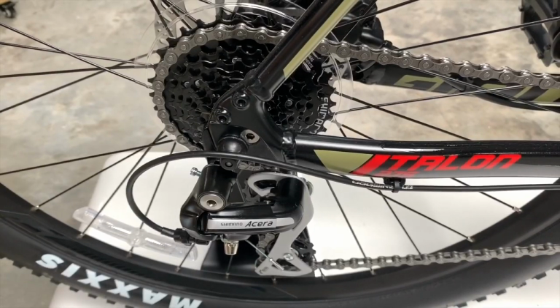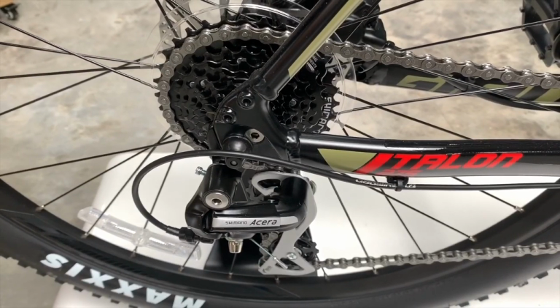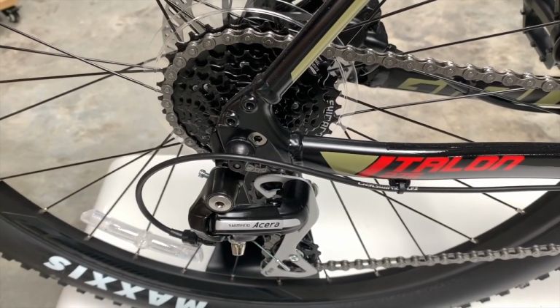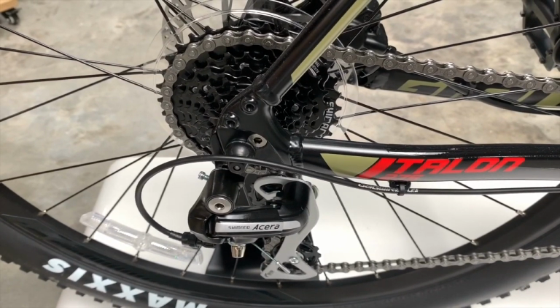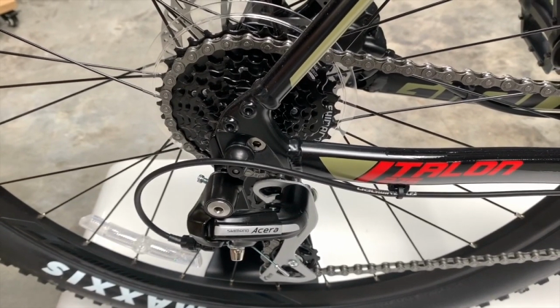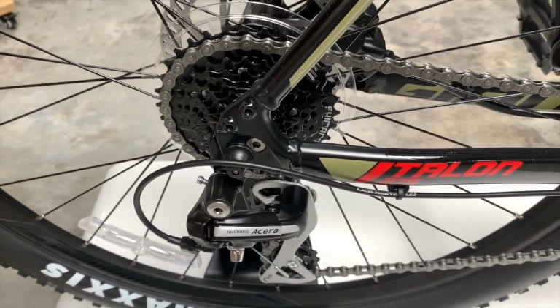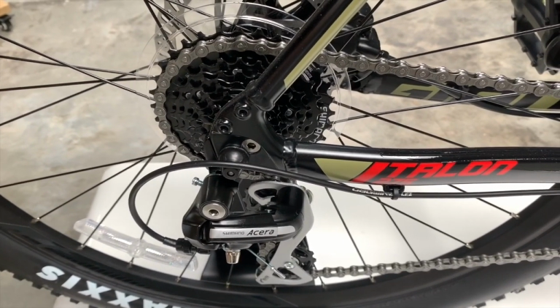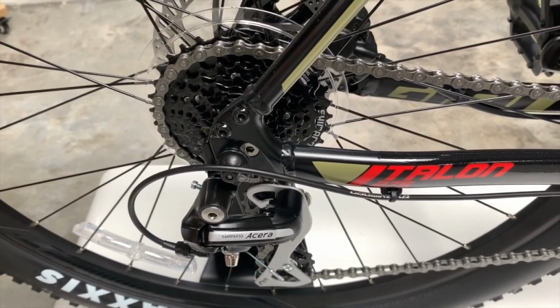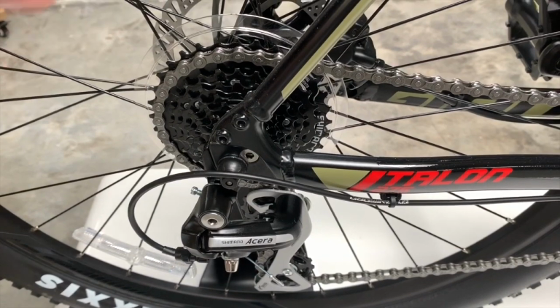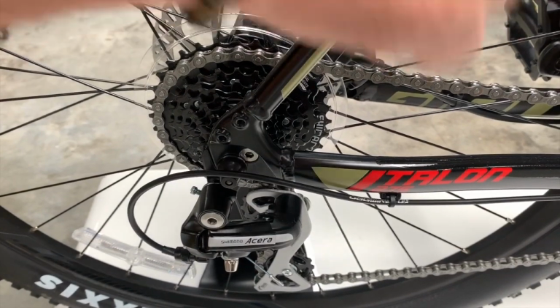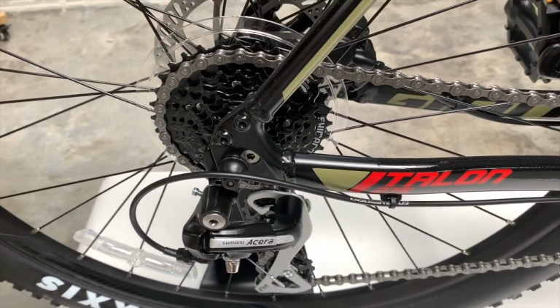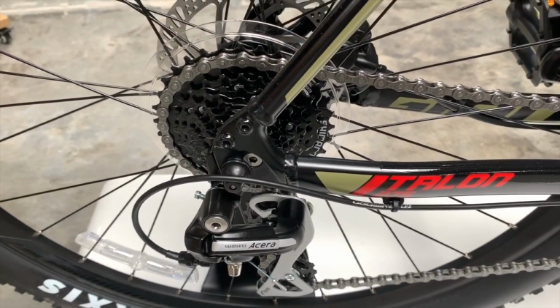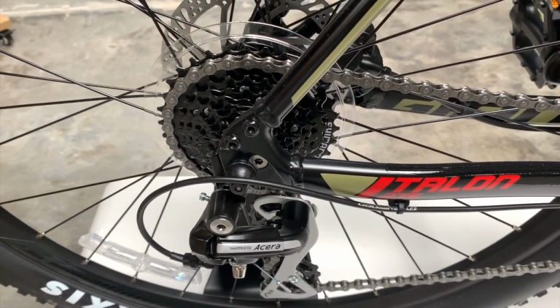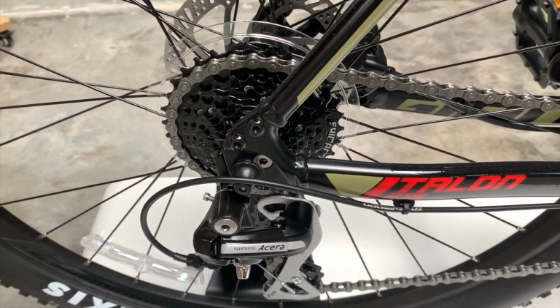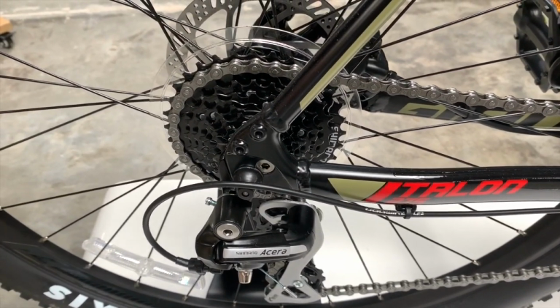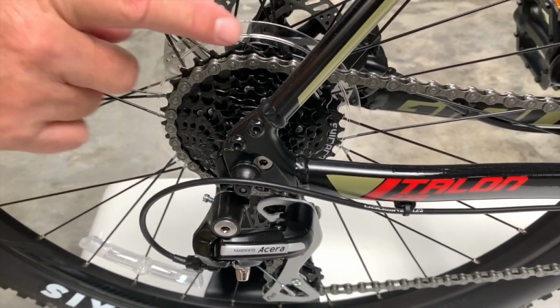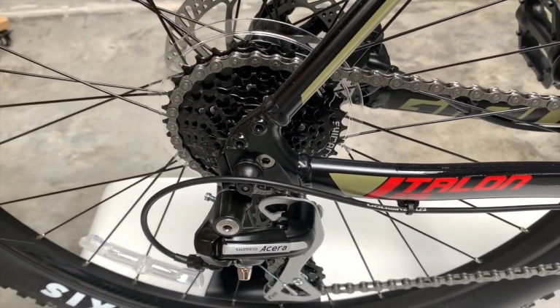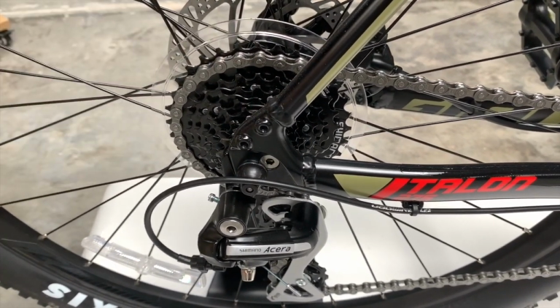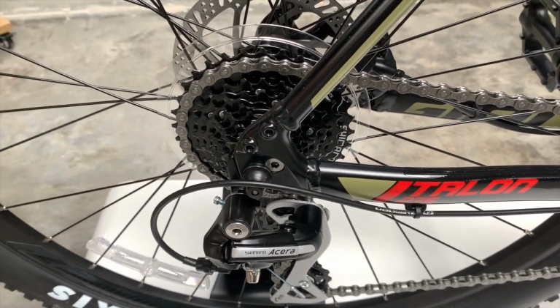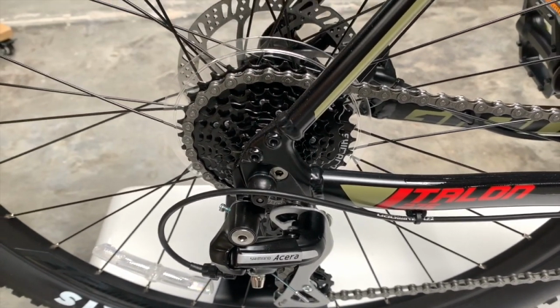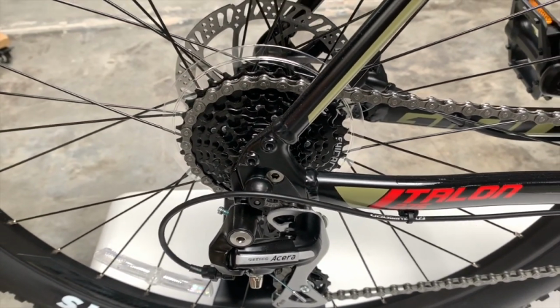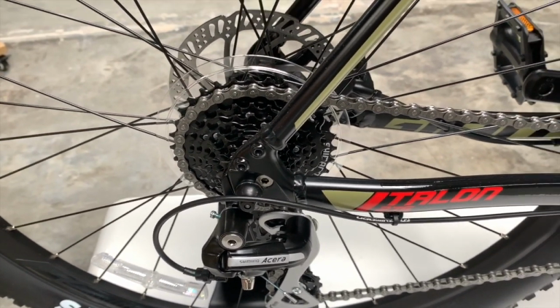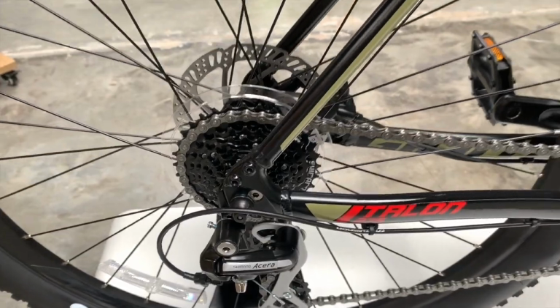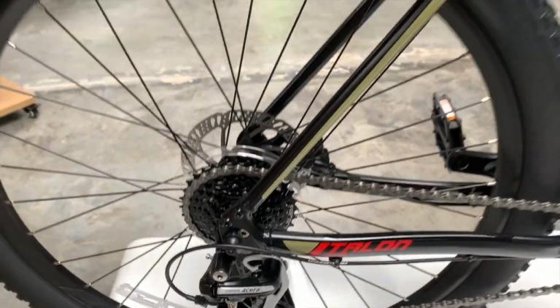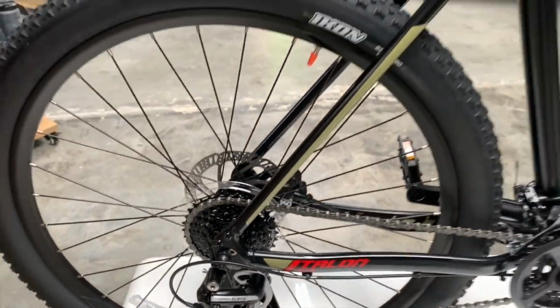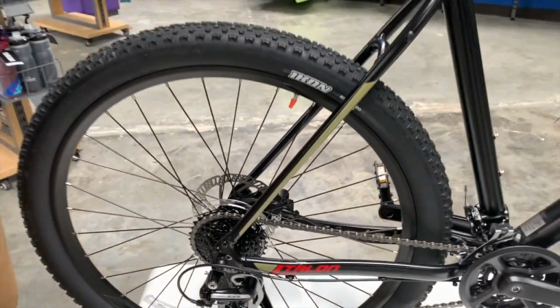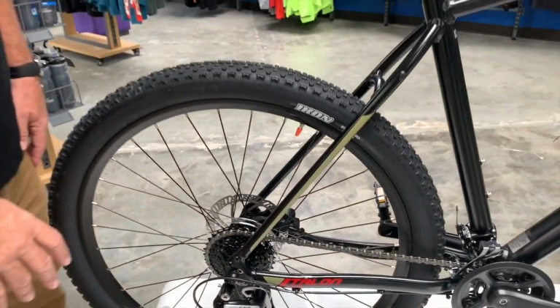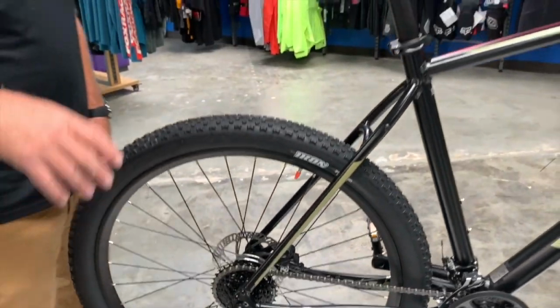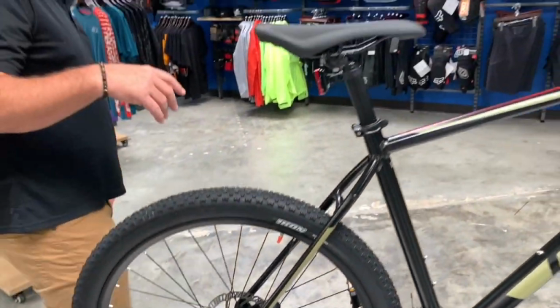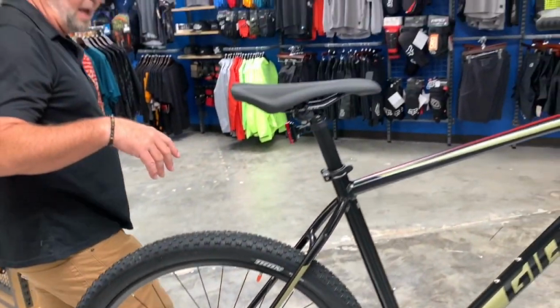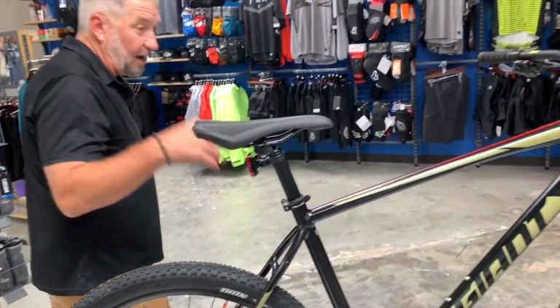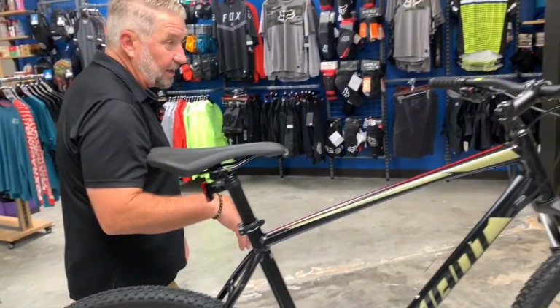You have a Shimano Acera 2x8 system — two rings in the front, eight in the back. So plenty of gear ratio to get you up and down that hill.